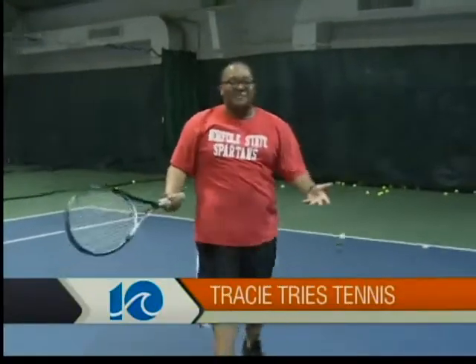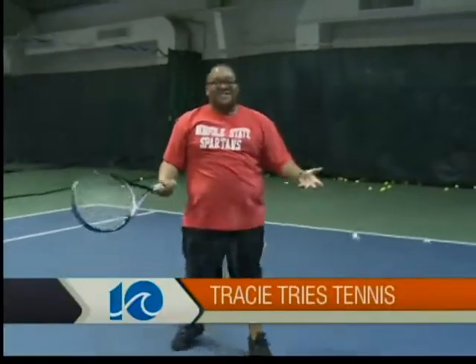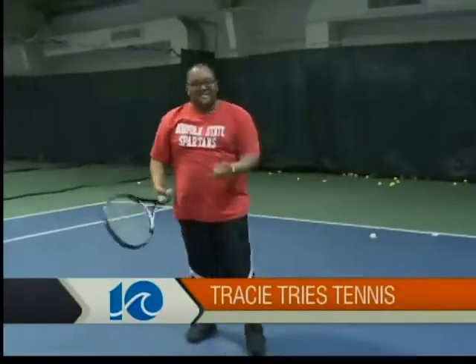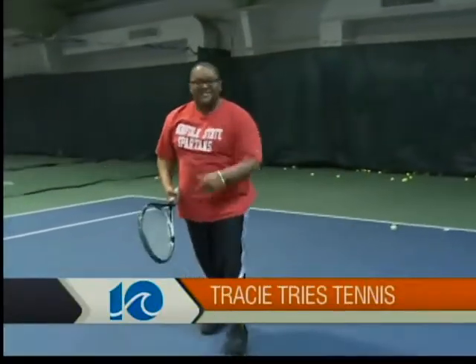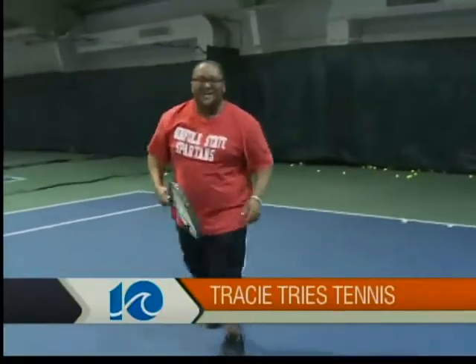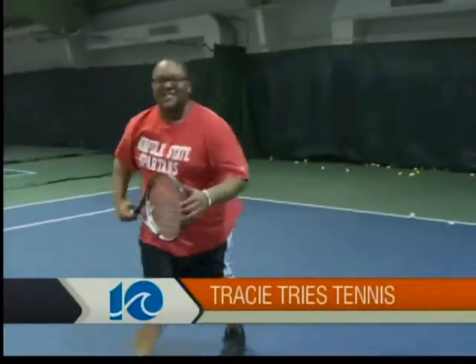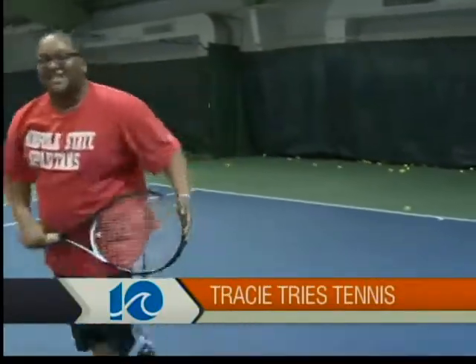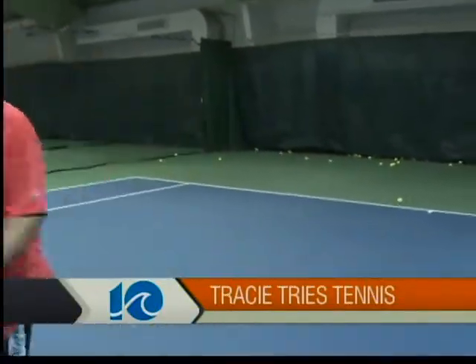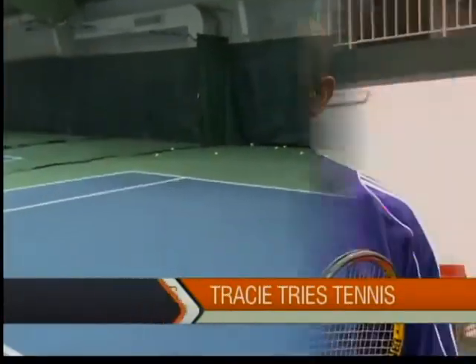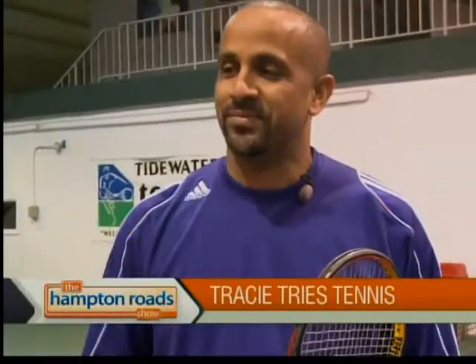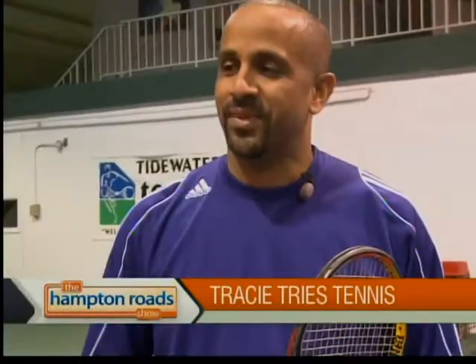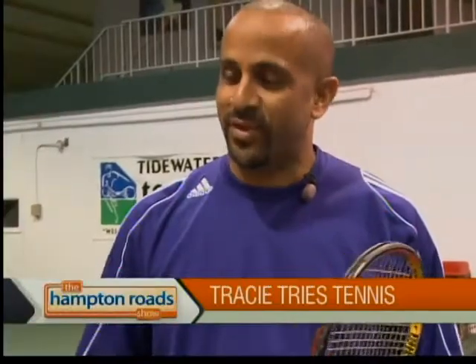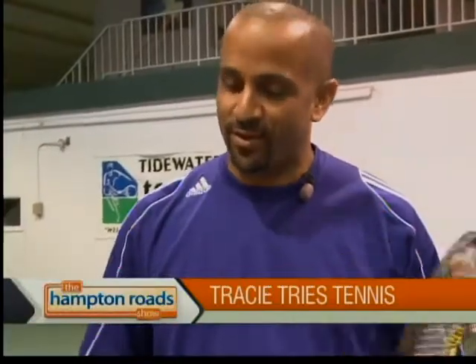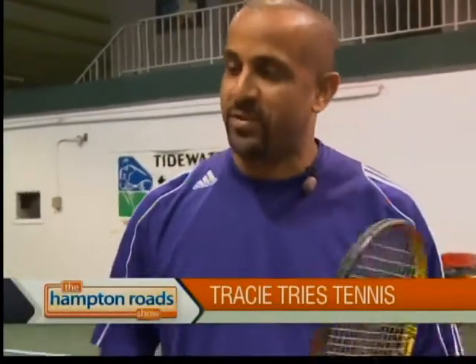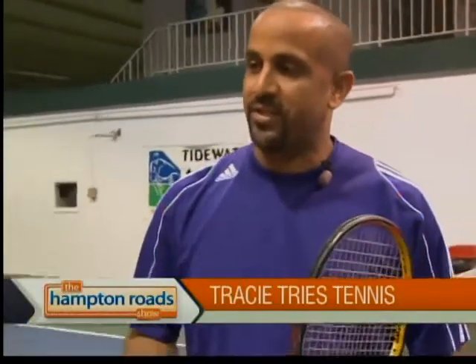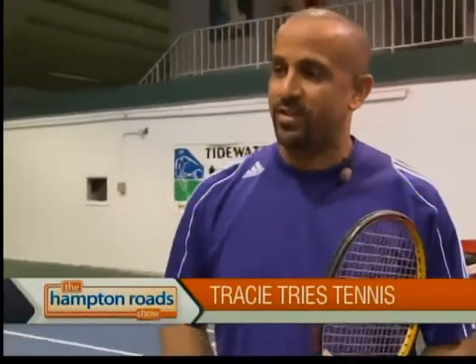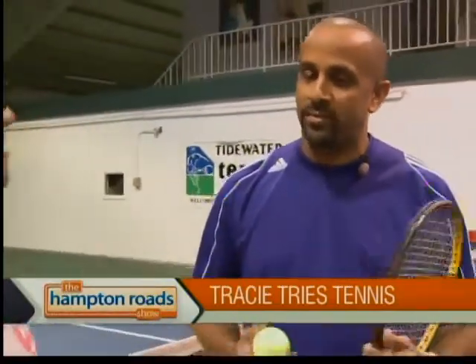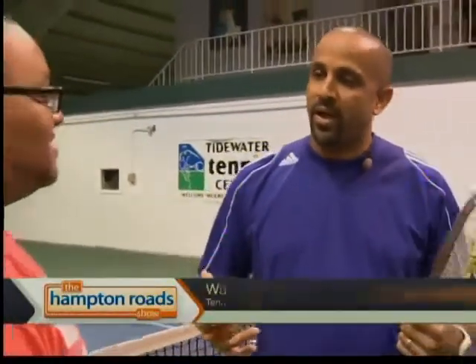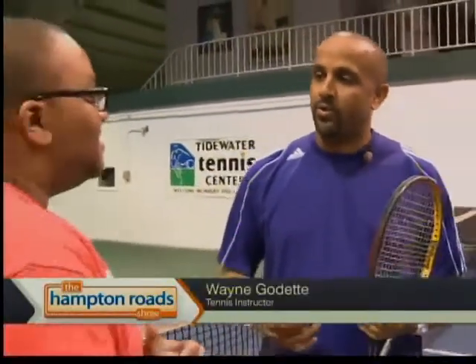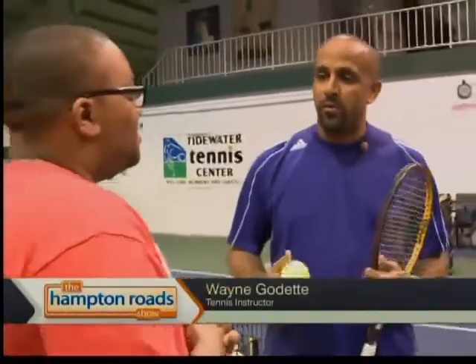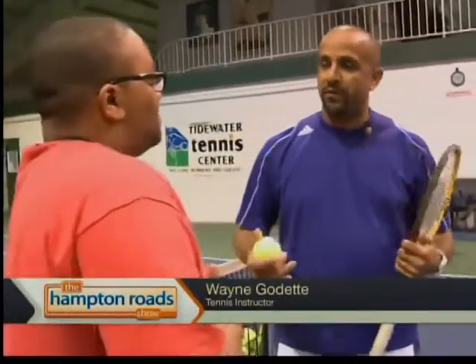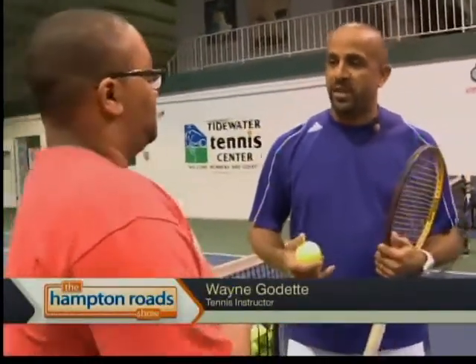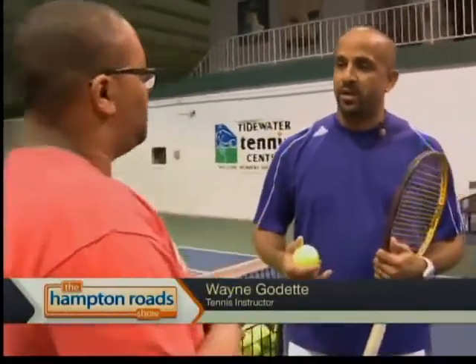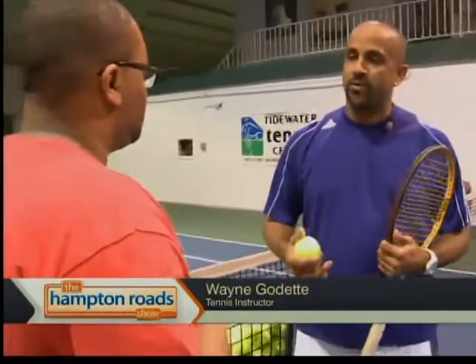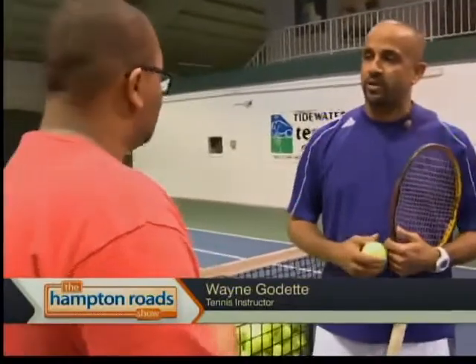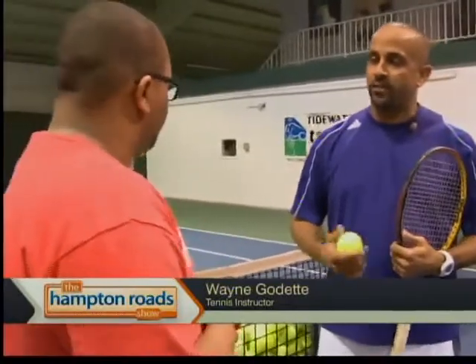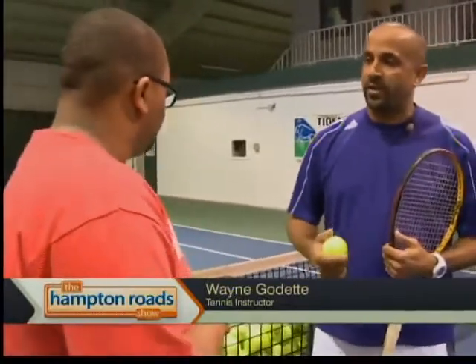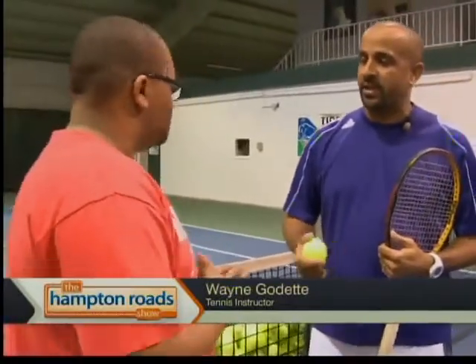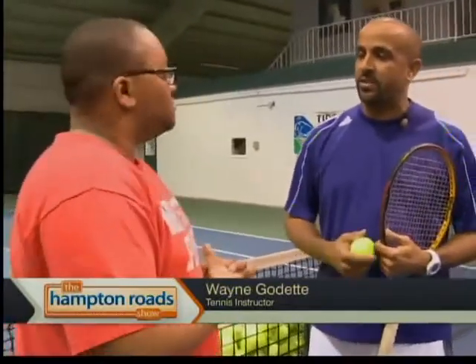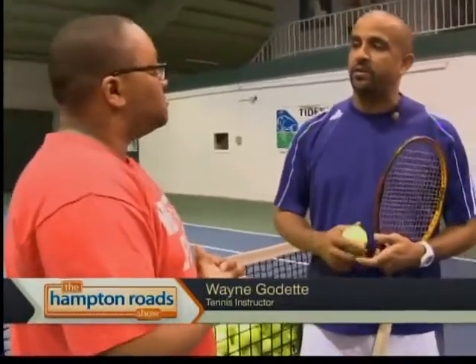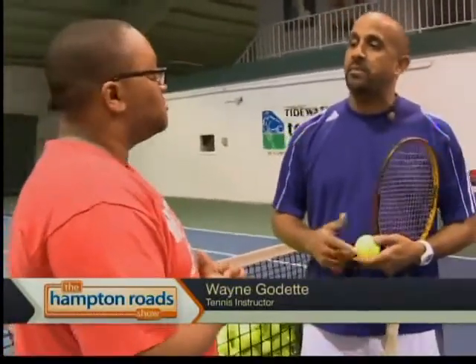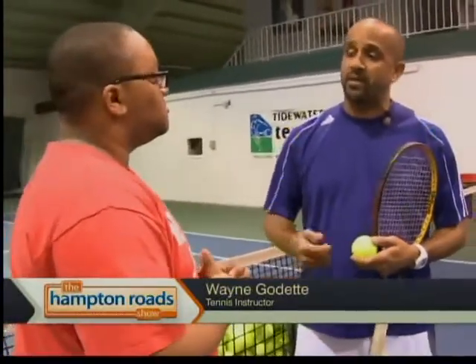I pretty much need it. Let's go check it out. Hey Tracy, I heard you want to do some tennis today, so we're going to go with maybe a few basic strokes — the forehand, the backhand, the serve, and maybe the volley today.